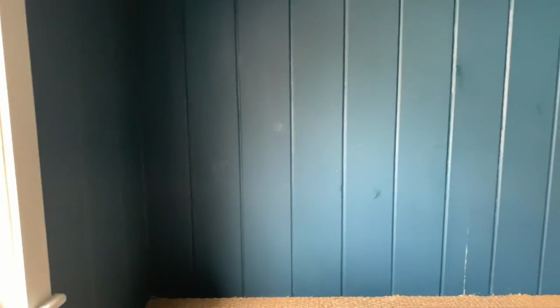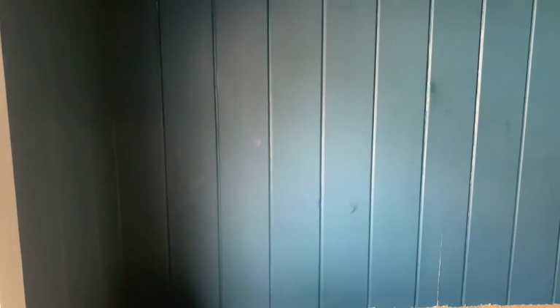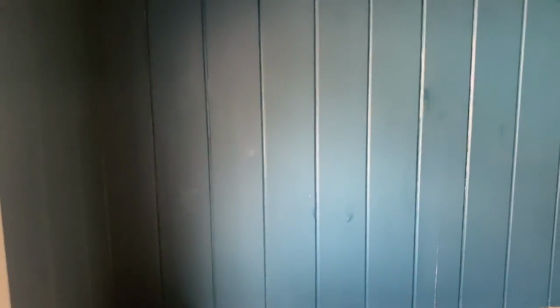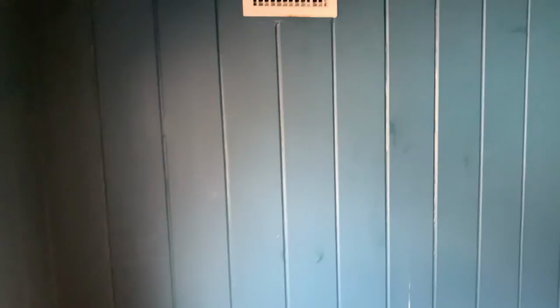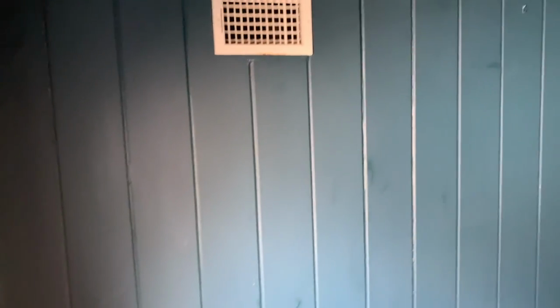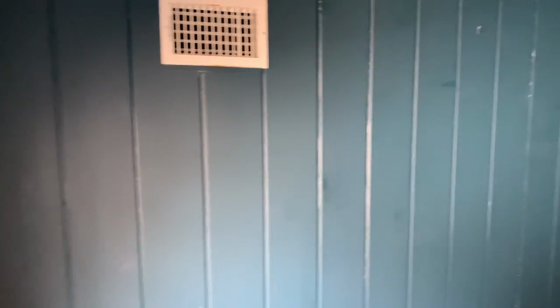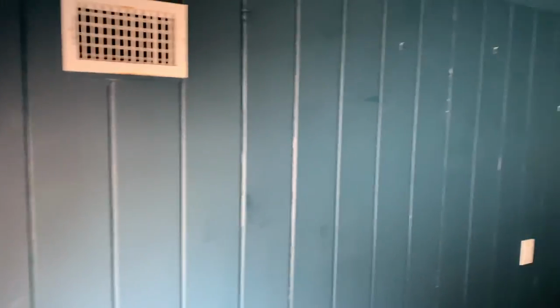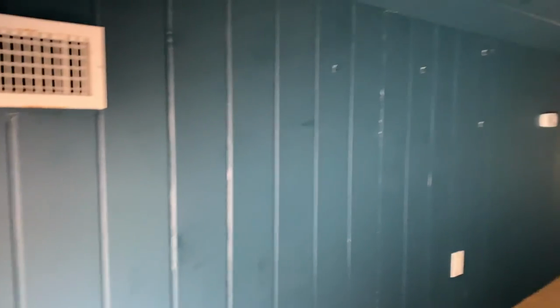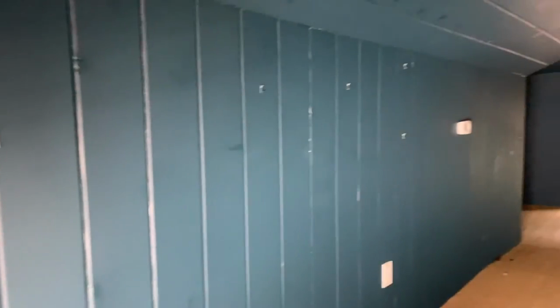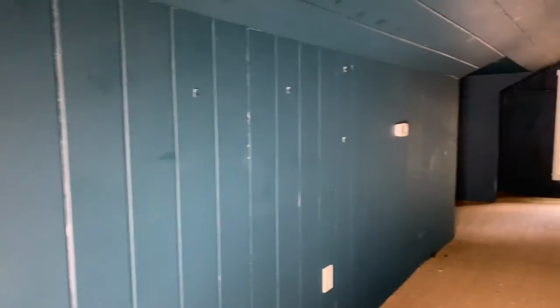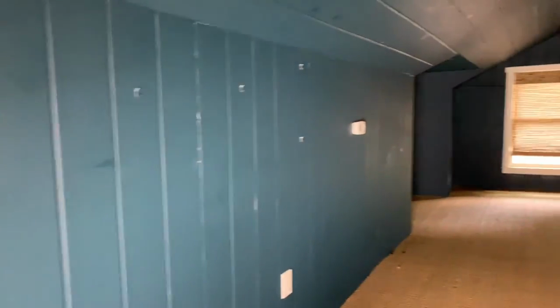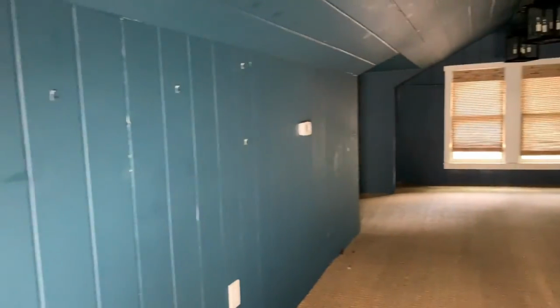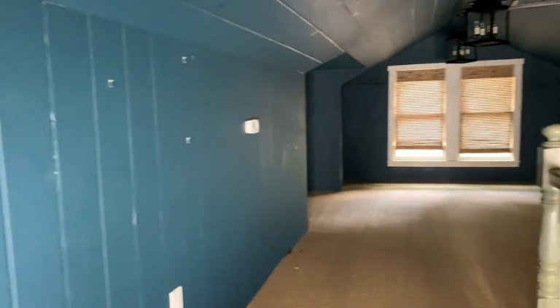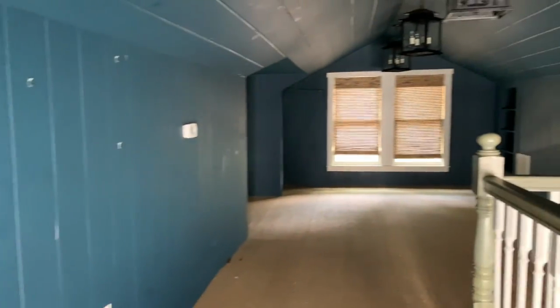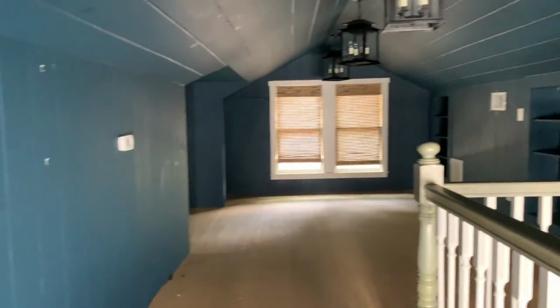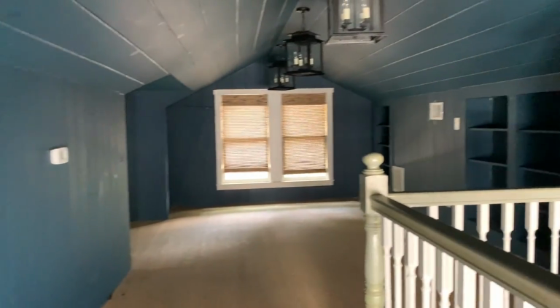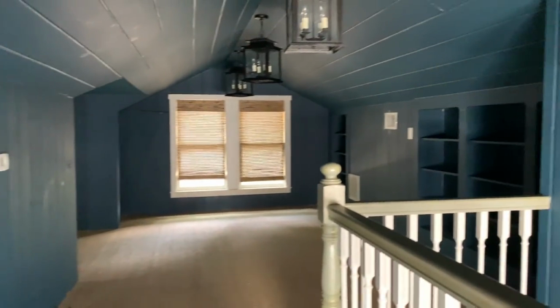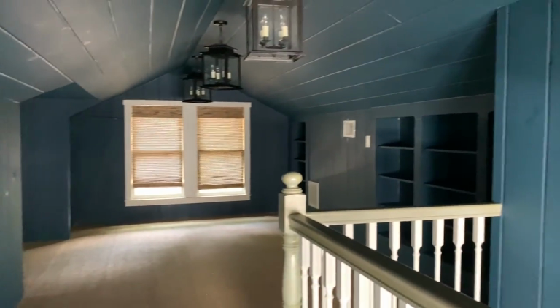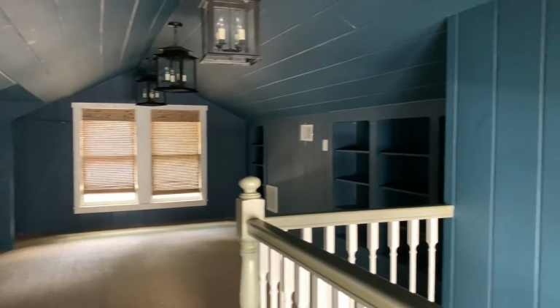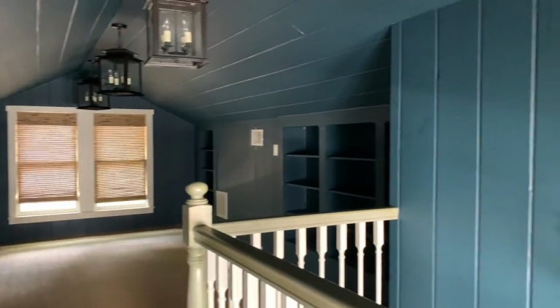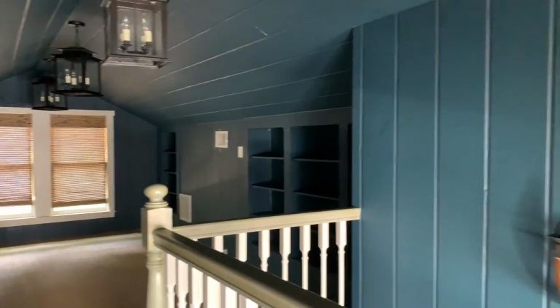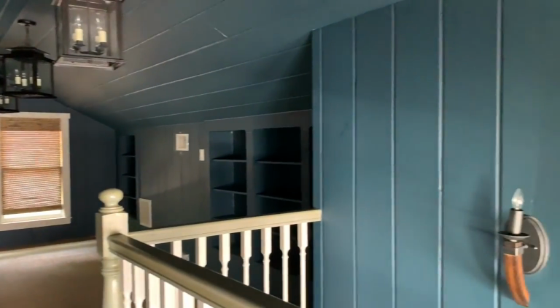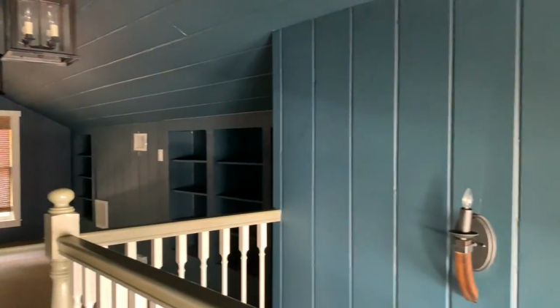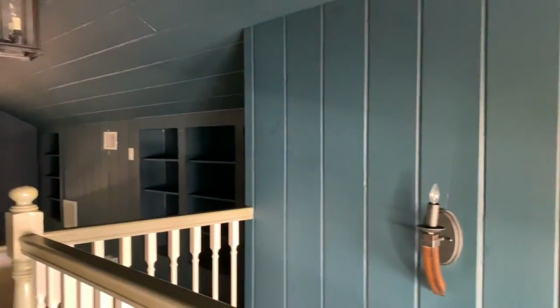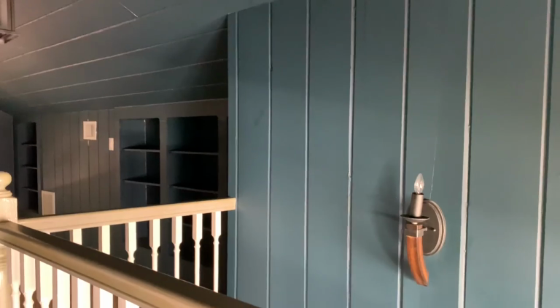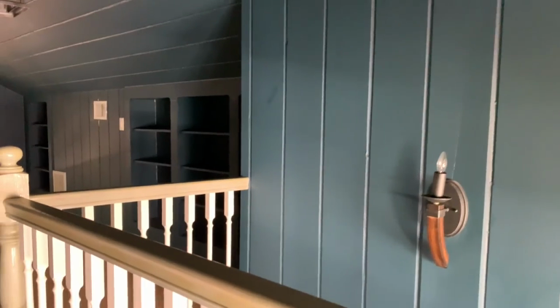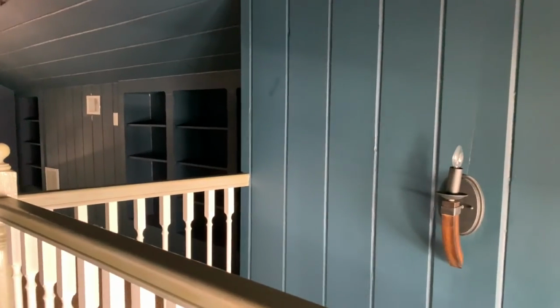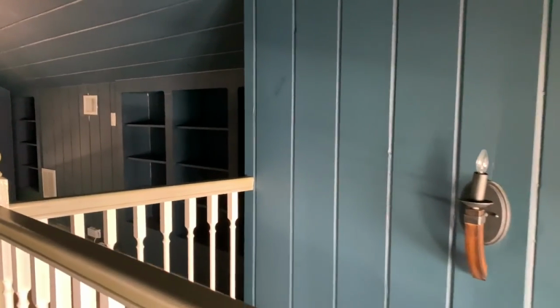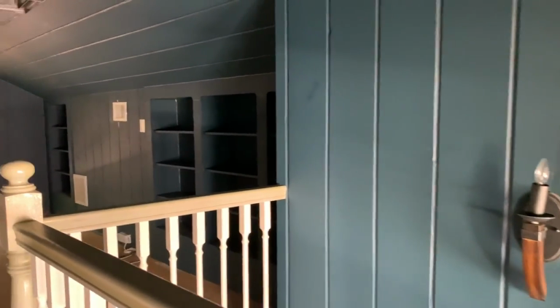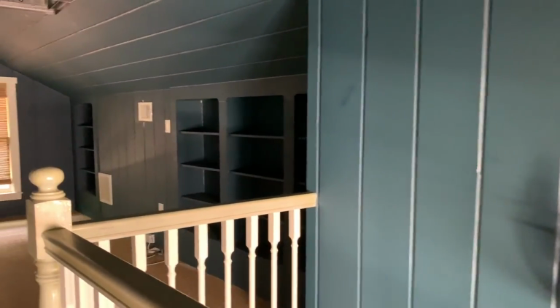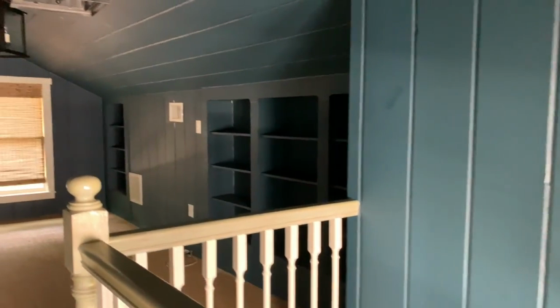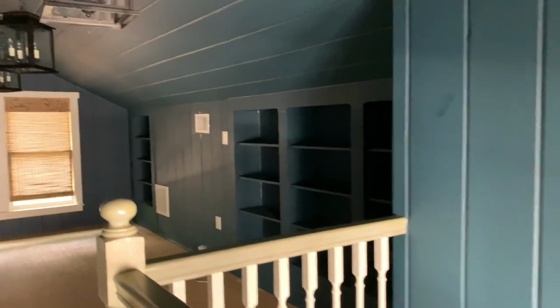Upstairs you will find a super-sized bonus room with built-ins that would make an excellent third bedroom or home office.